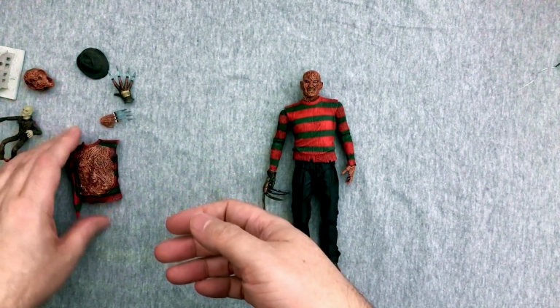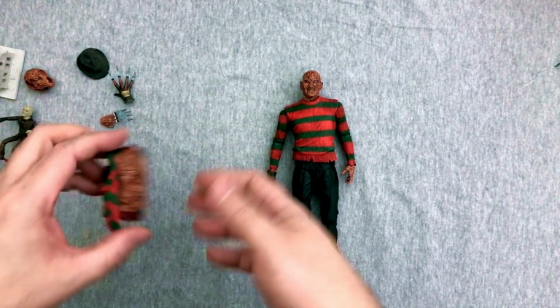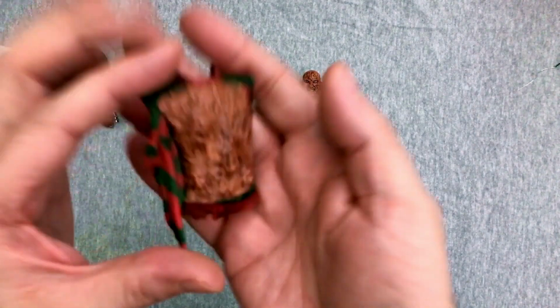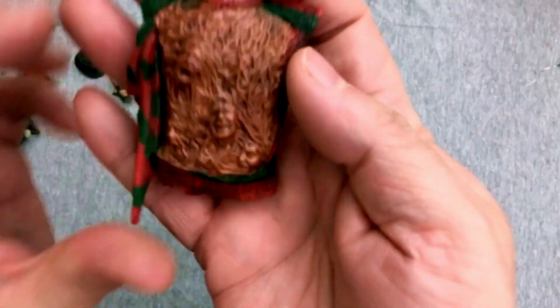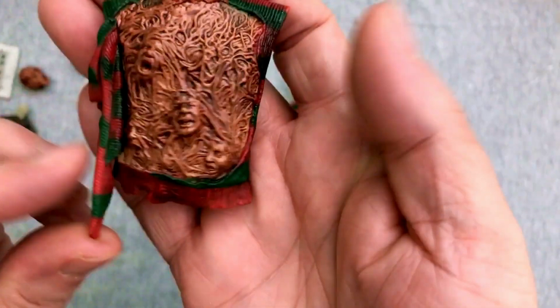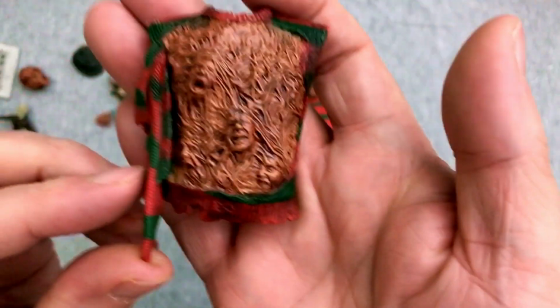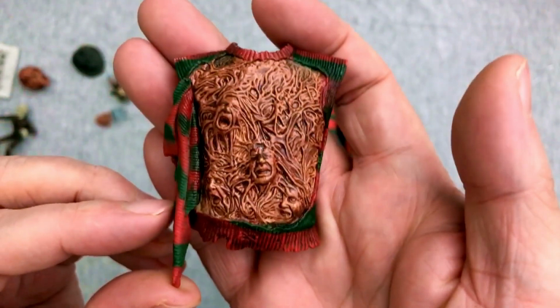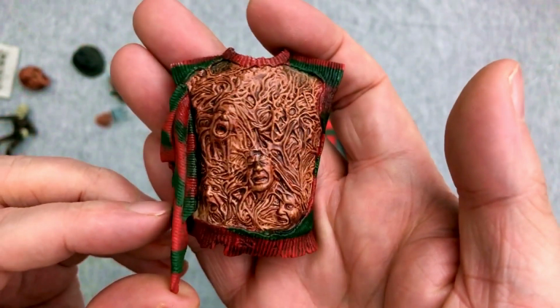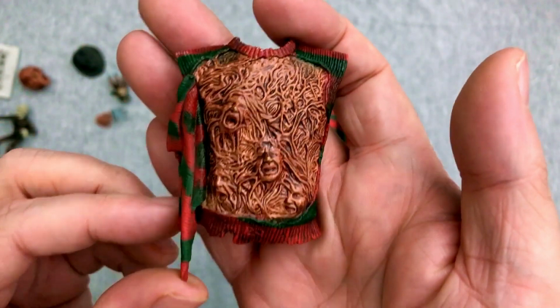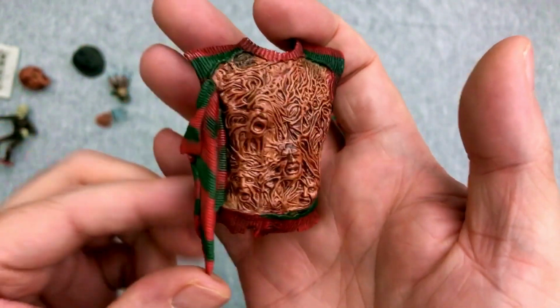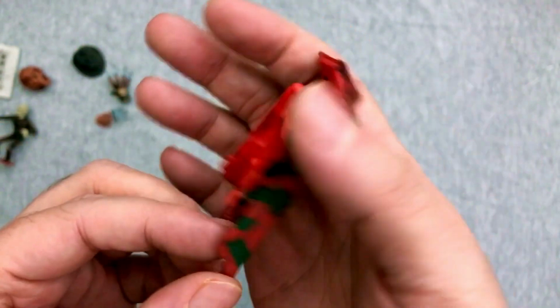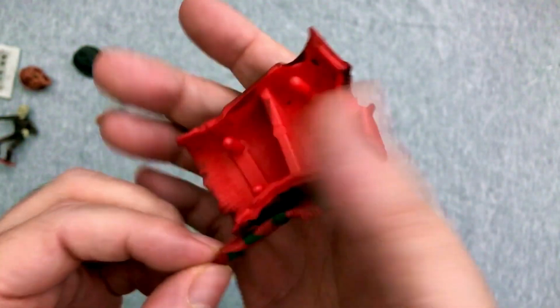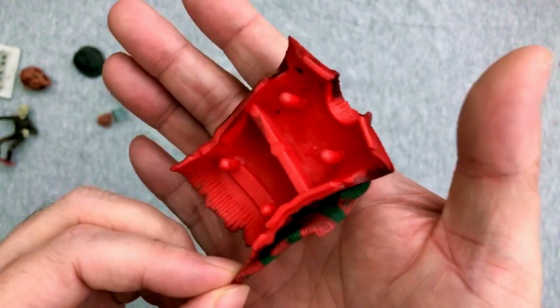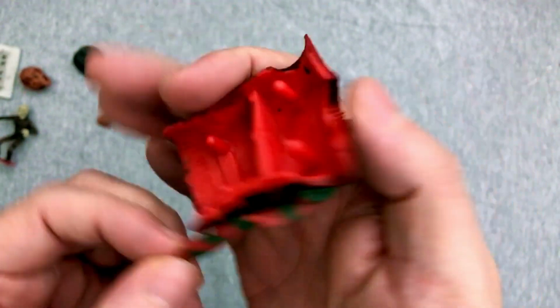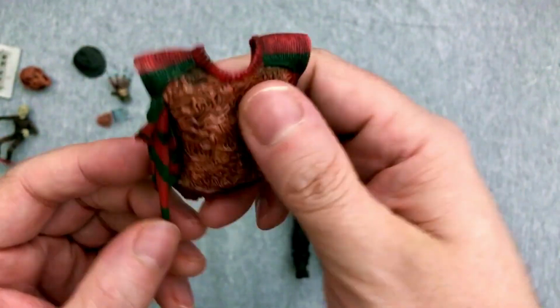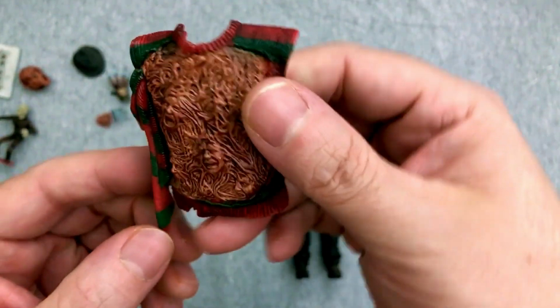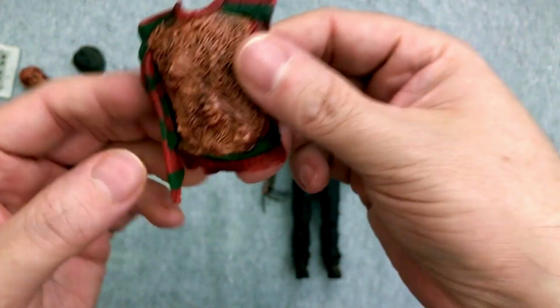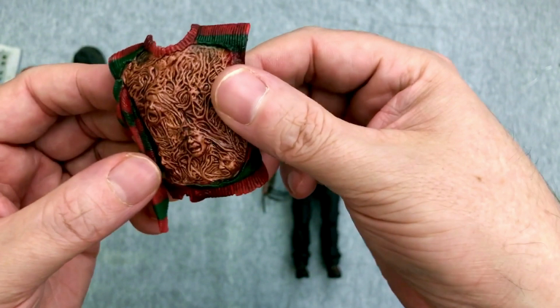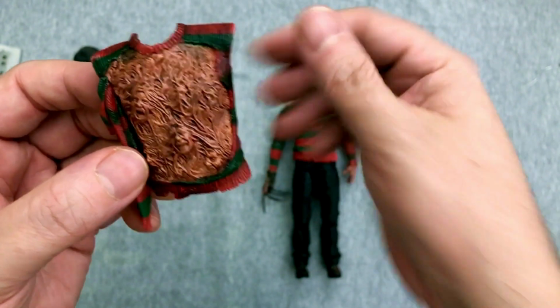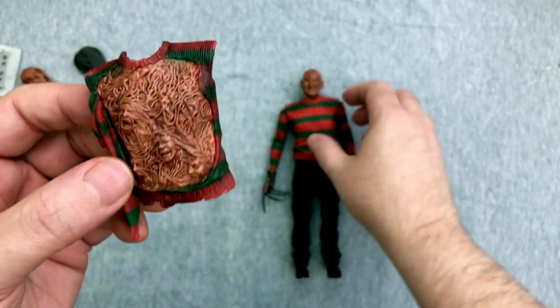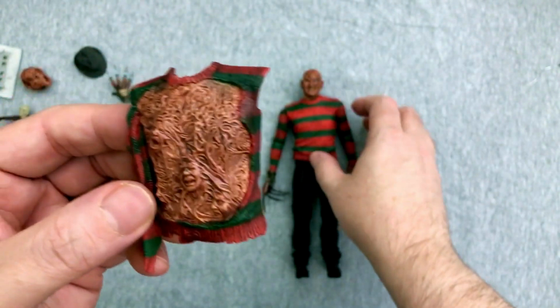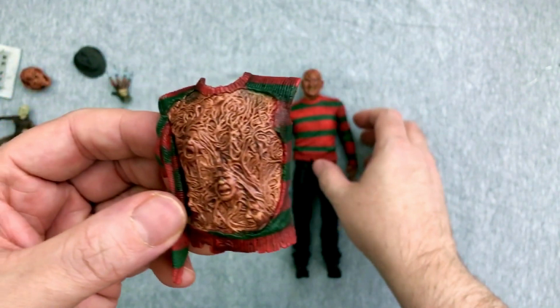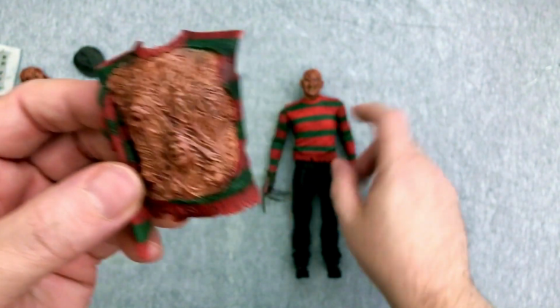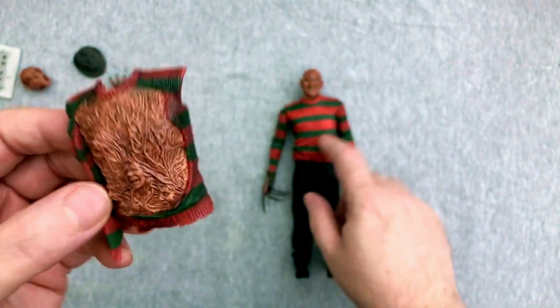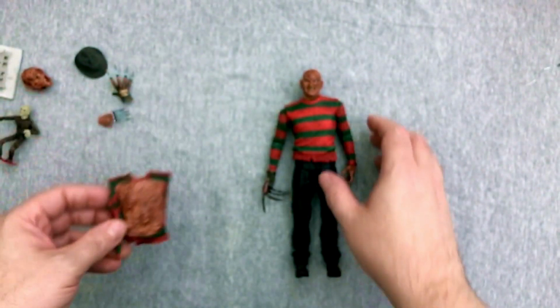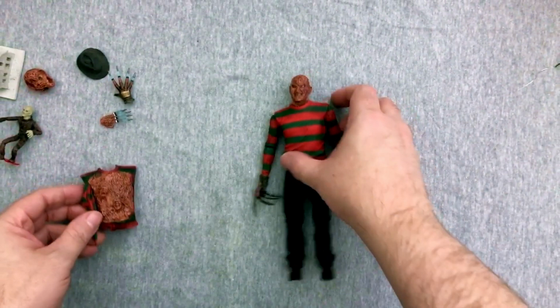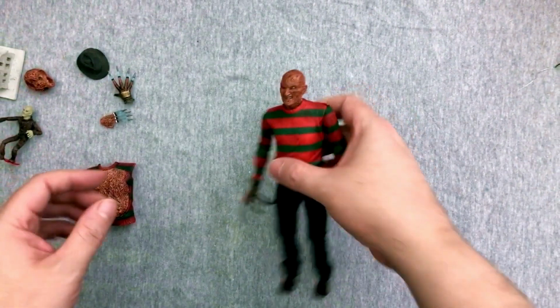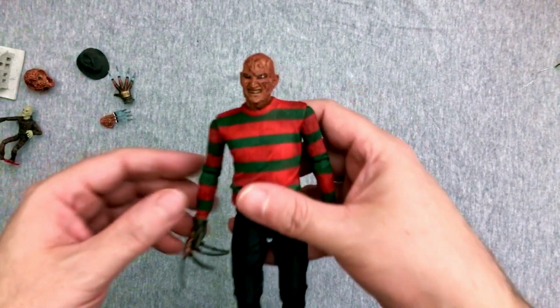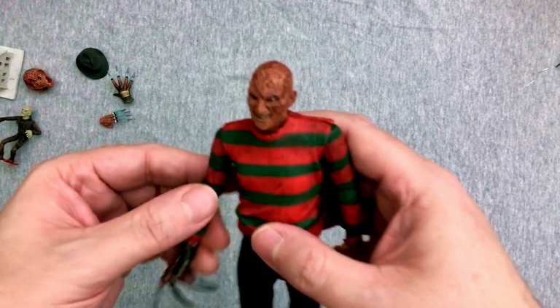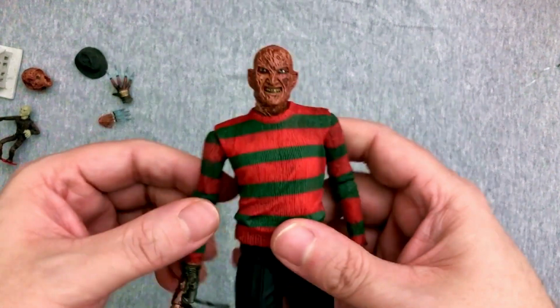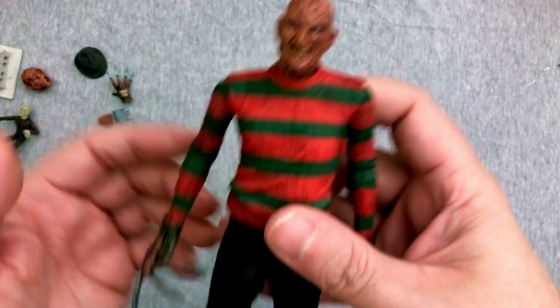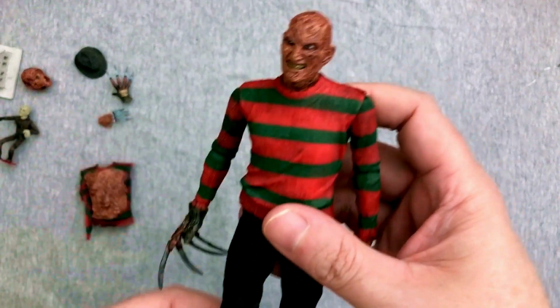And then of course you get this pop-on chest plate, which we will try here in the video in a moment. So you can have all the screaming souls coming out — that's pretty cool, even though I much prefer just the basic old Freddy.